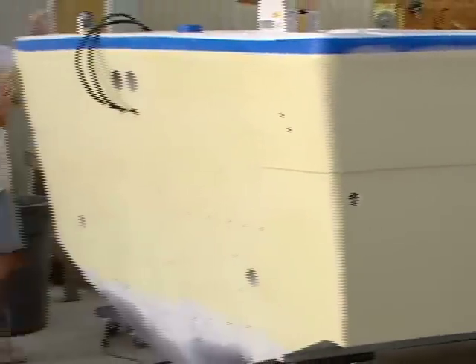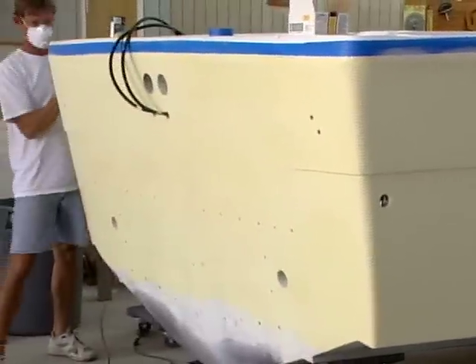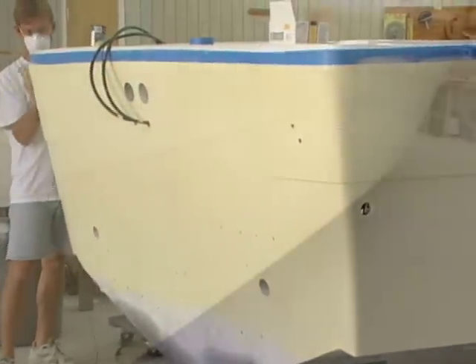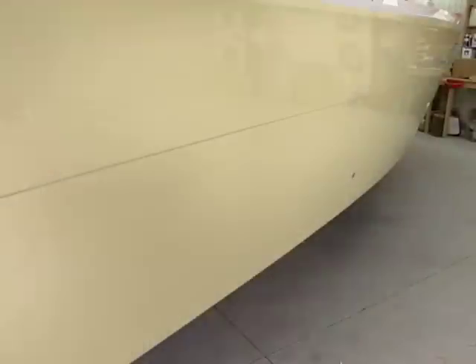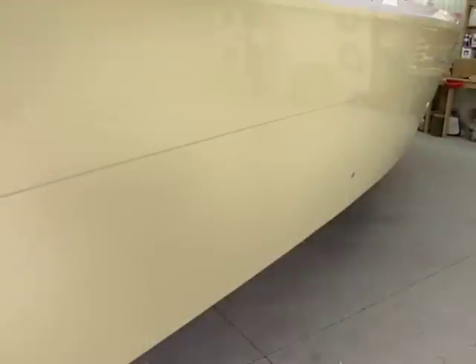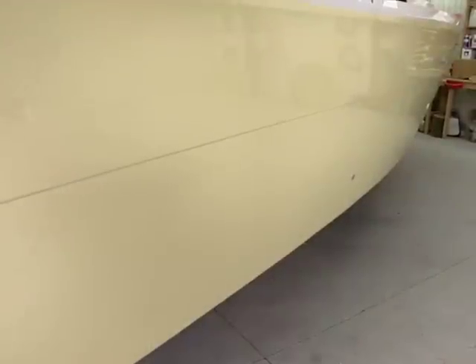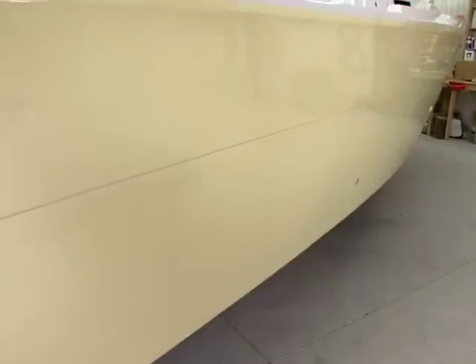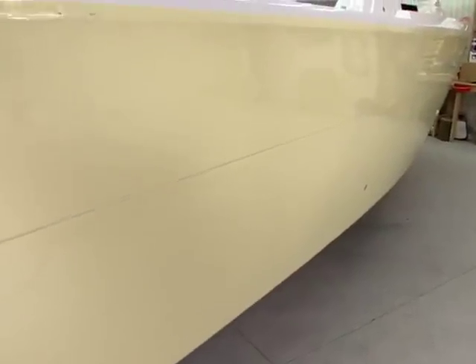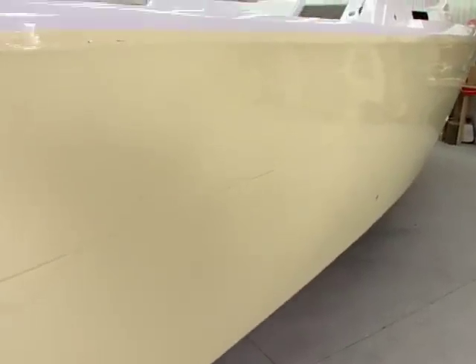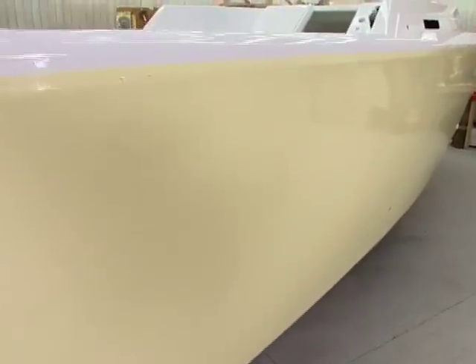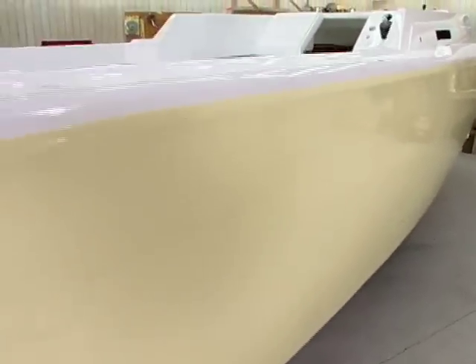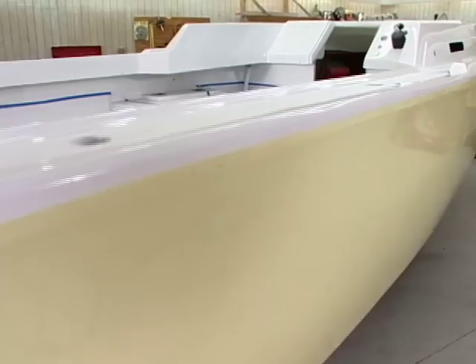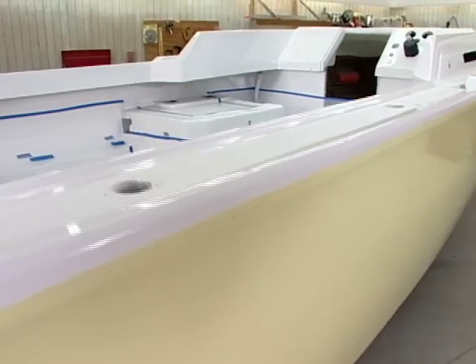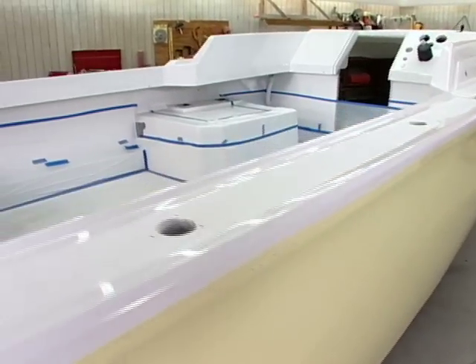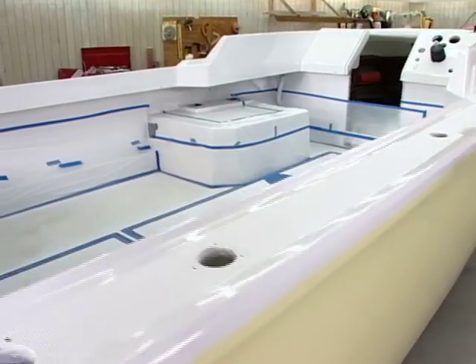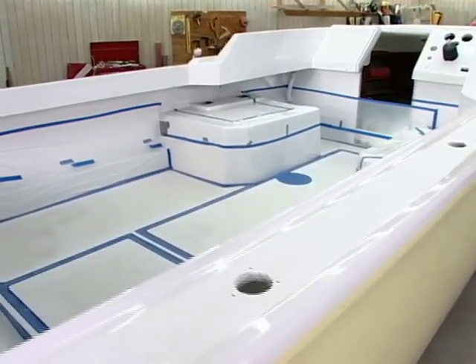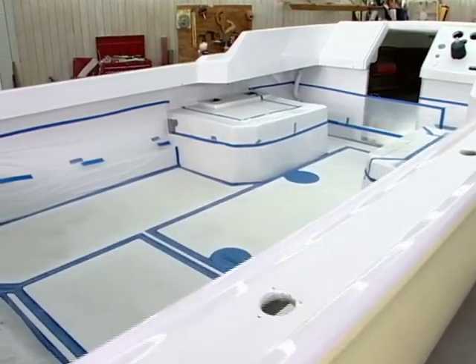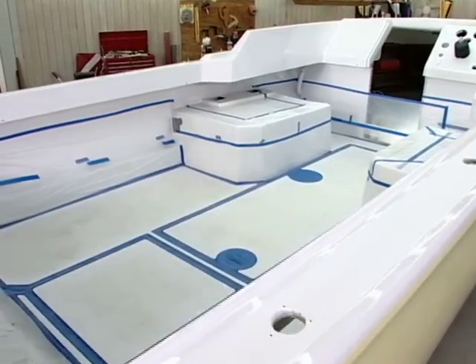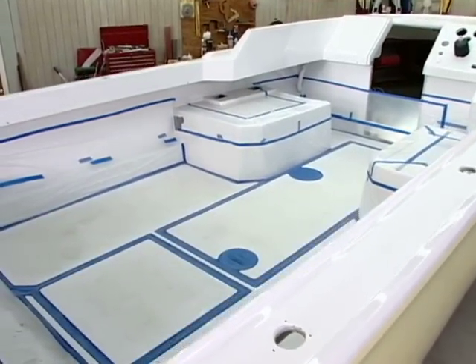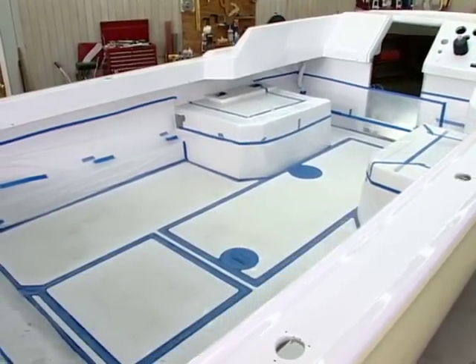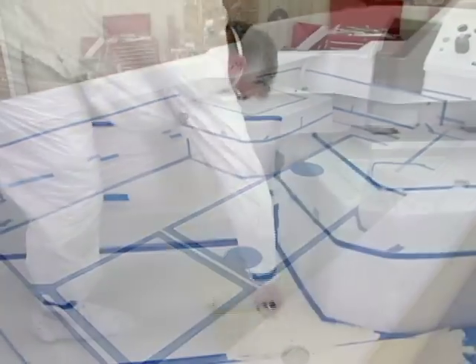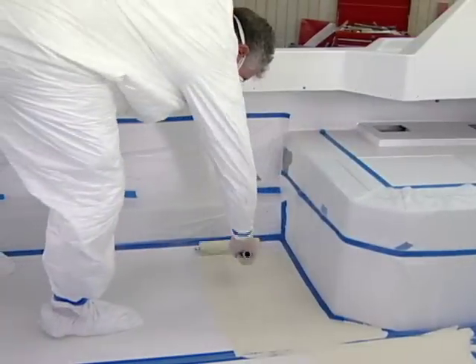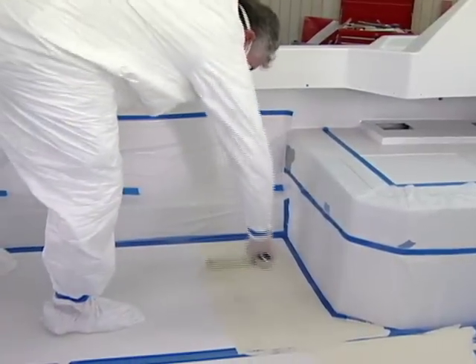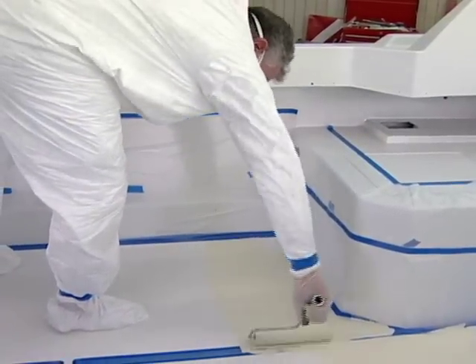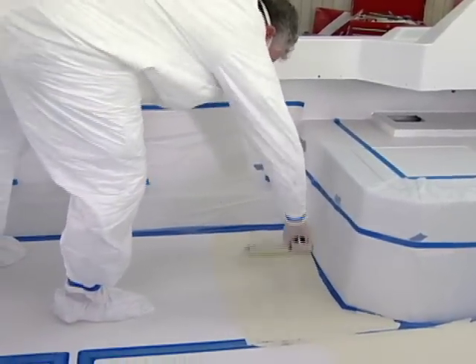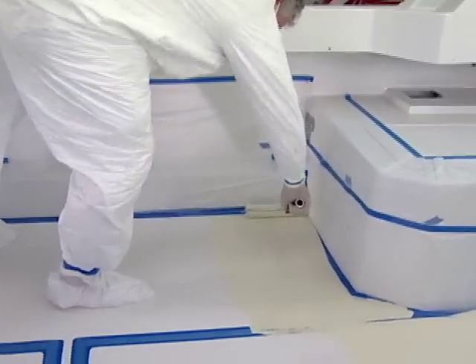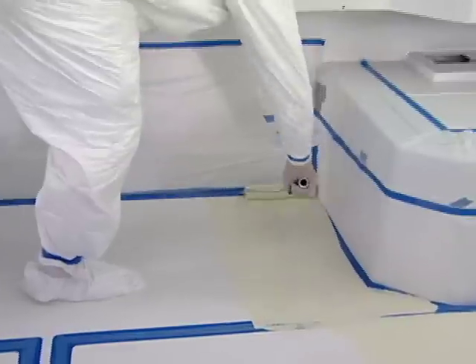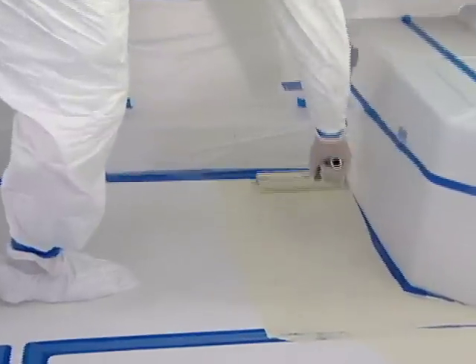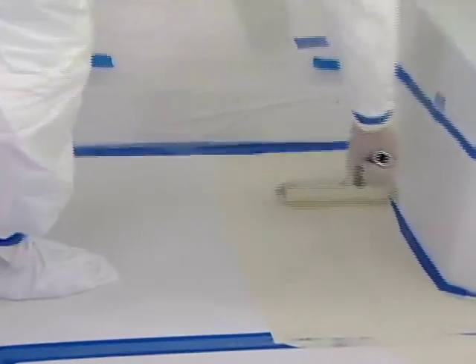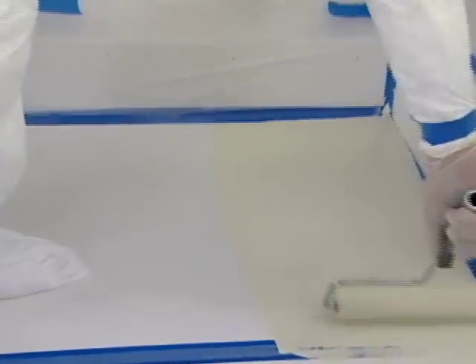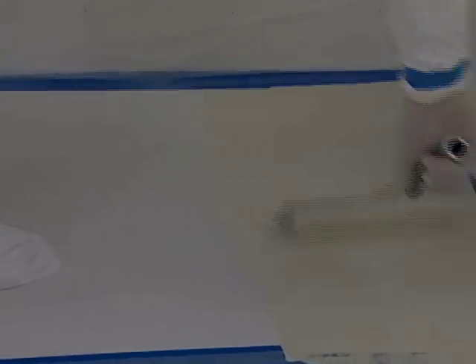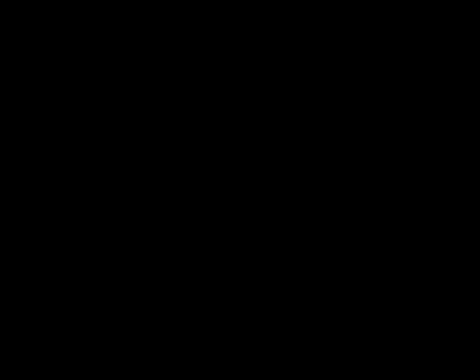Right now we need to take another time out — but keep it right here, because when we come back we're going to be dealing with paint and non-skid on the inside of the boat for traction. It's really cool information and we'll get into it right after this.